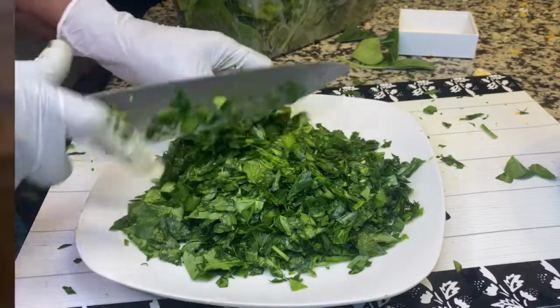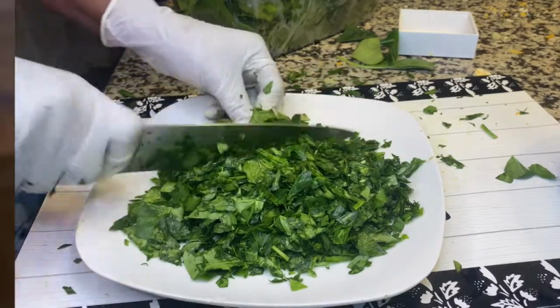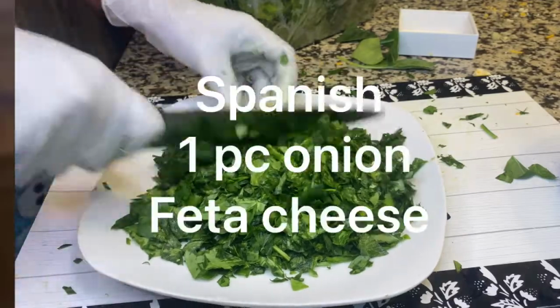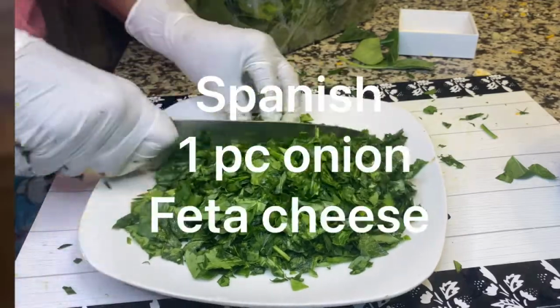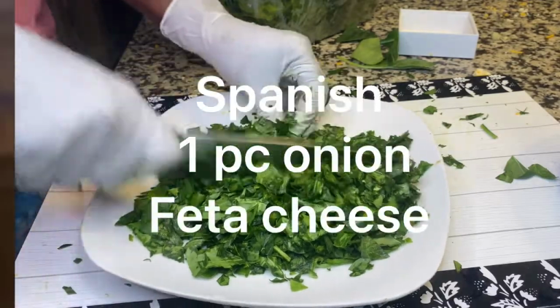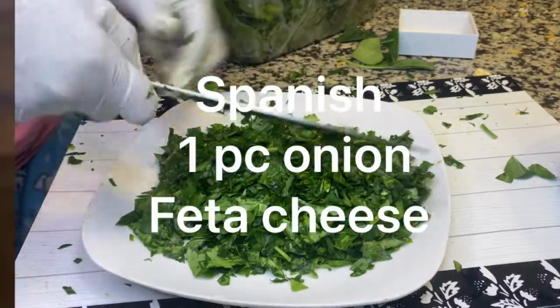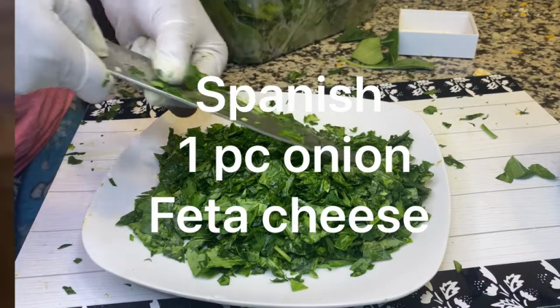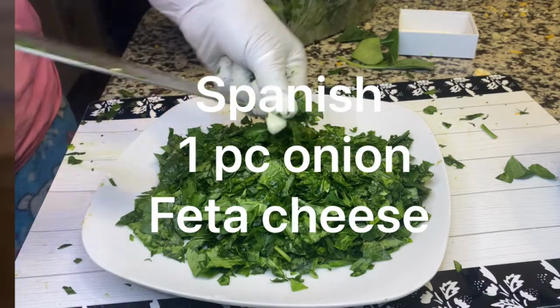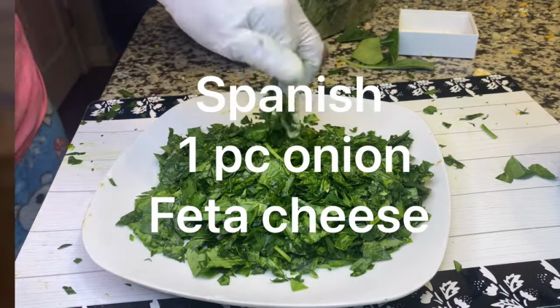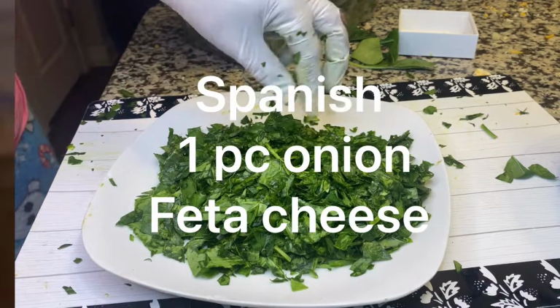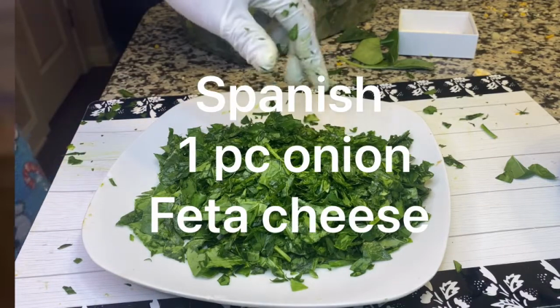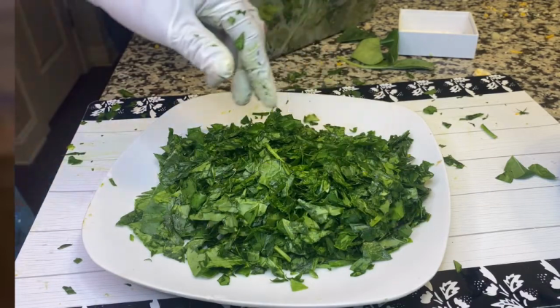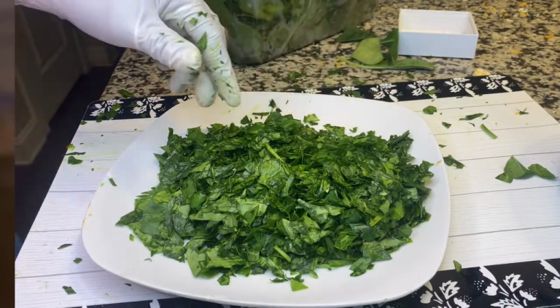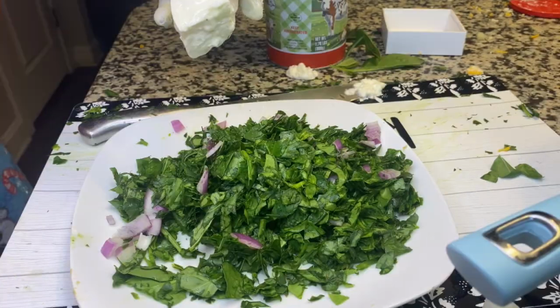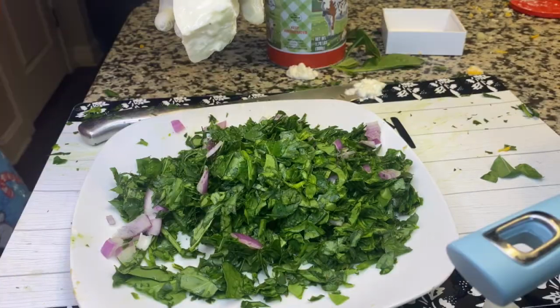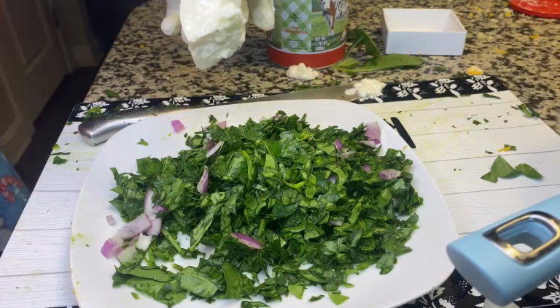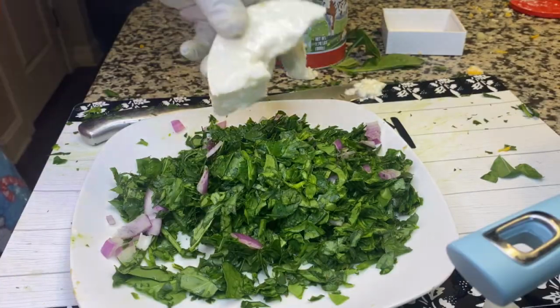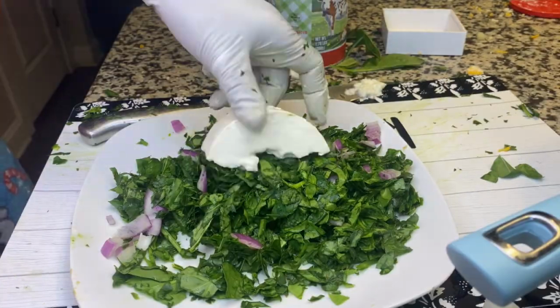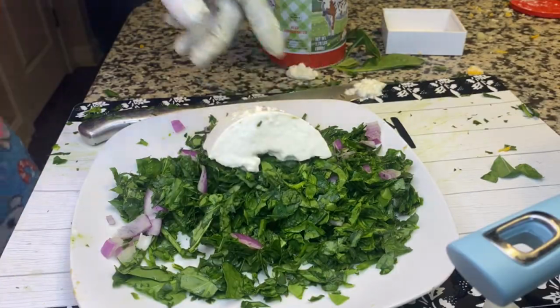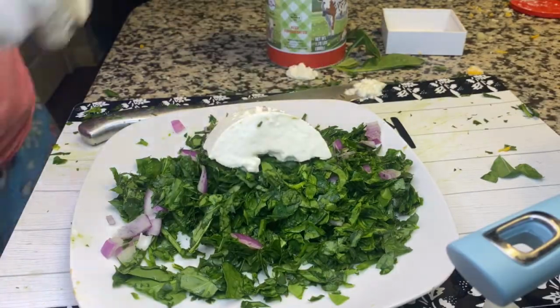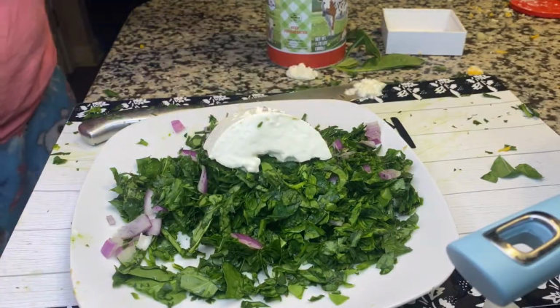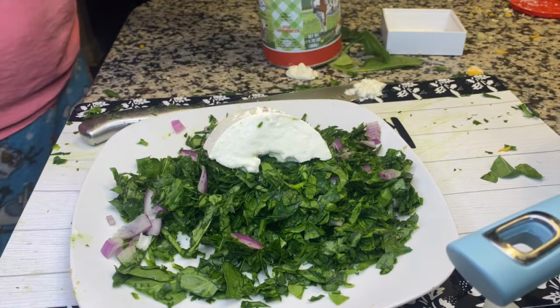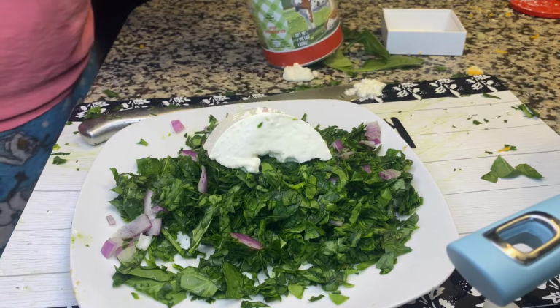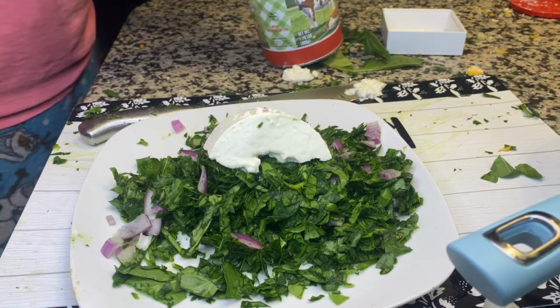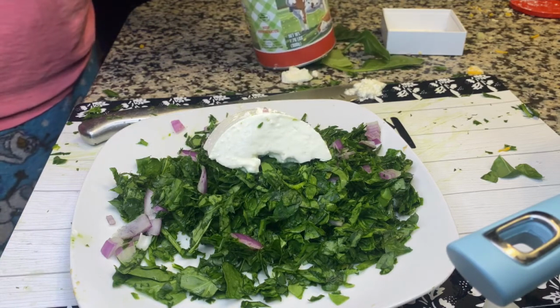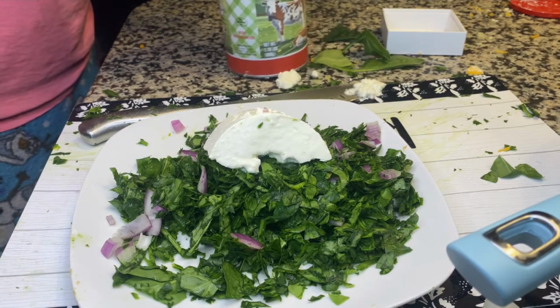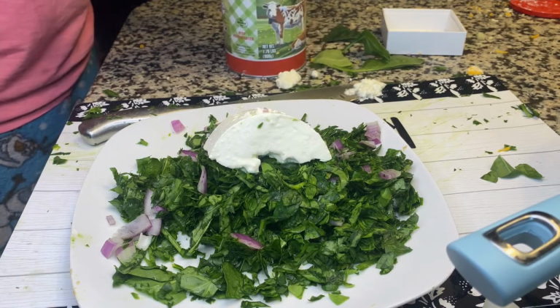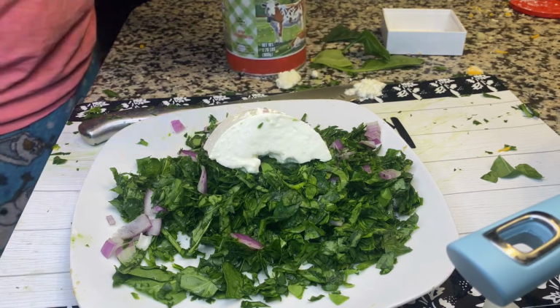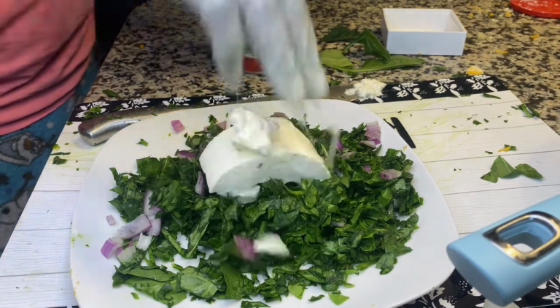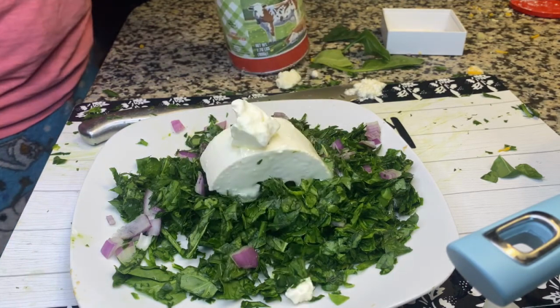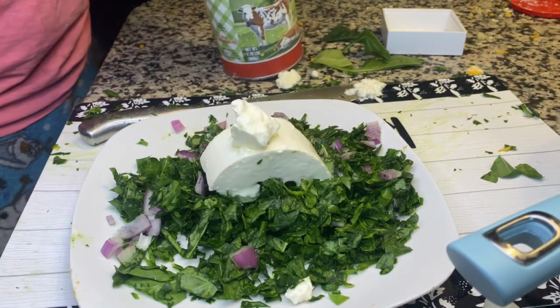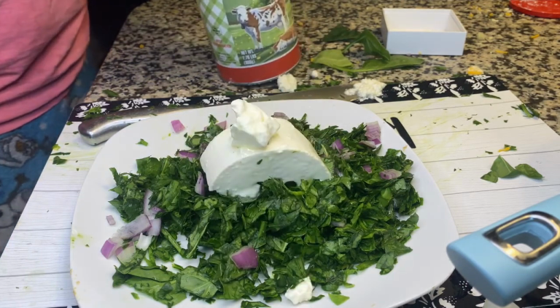For the stuffing, I'm going to use chopped Spanish onion and cheese.